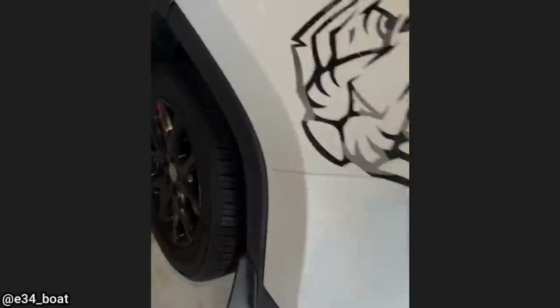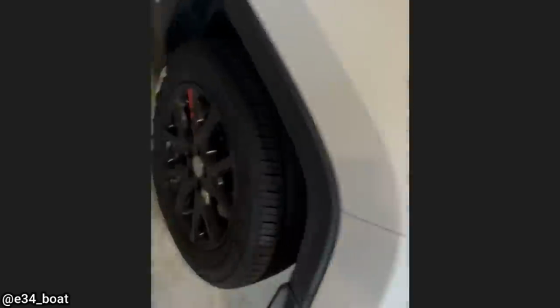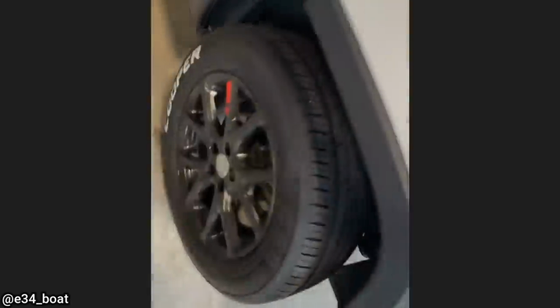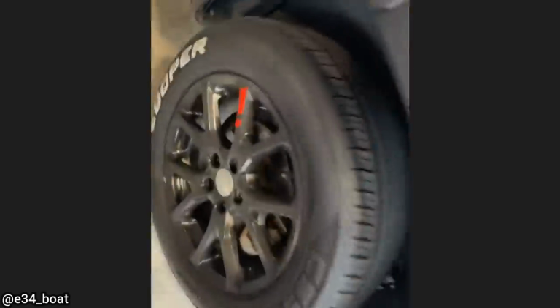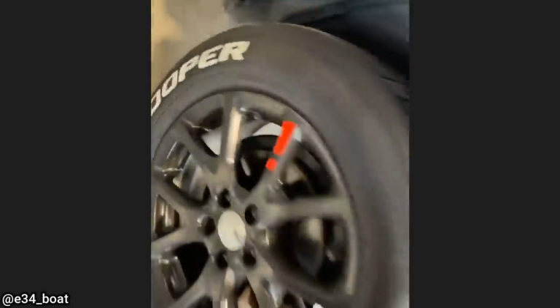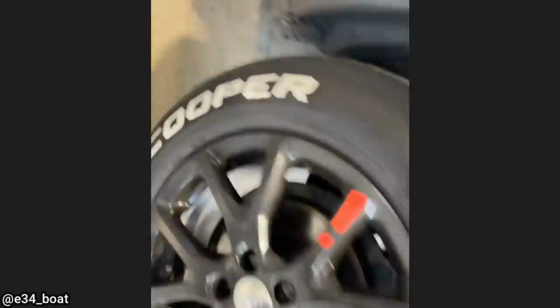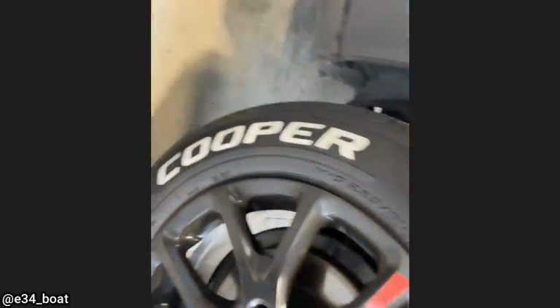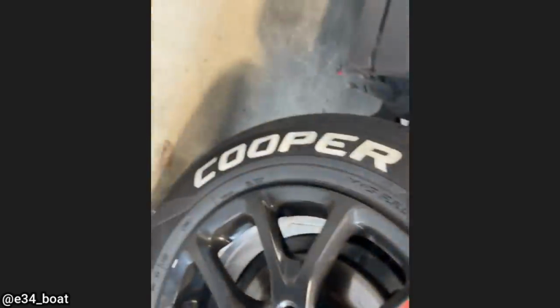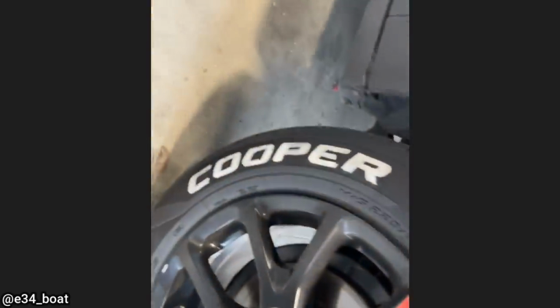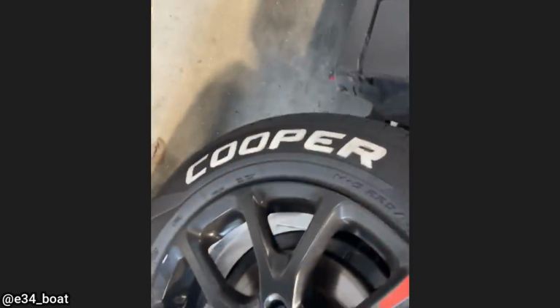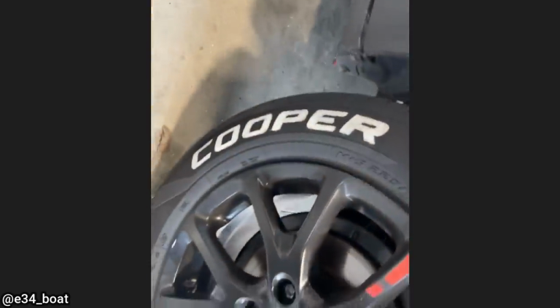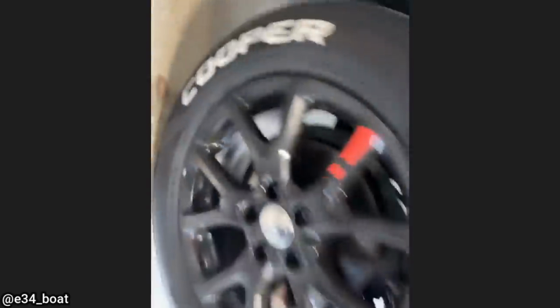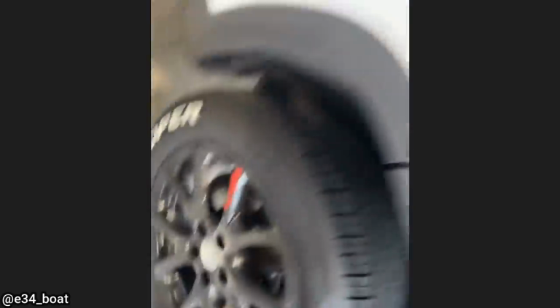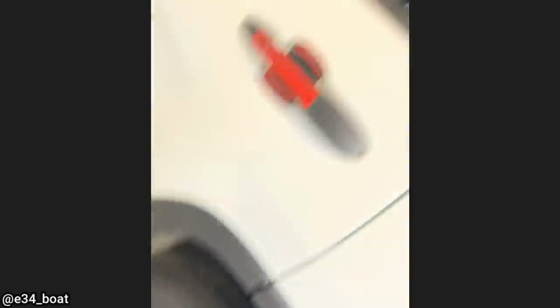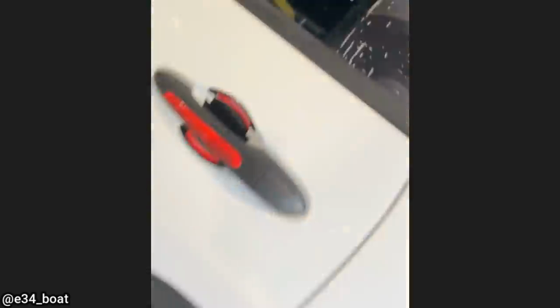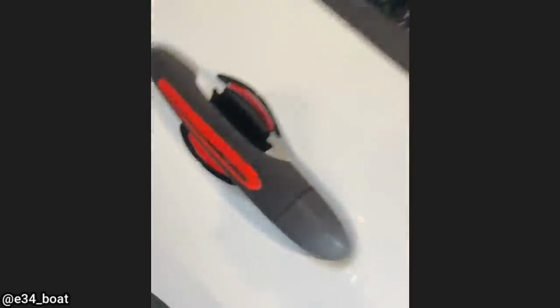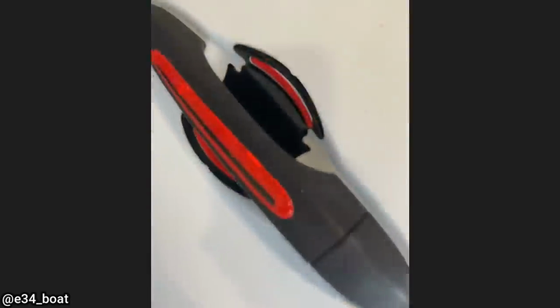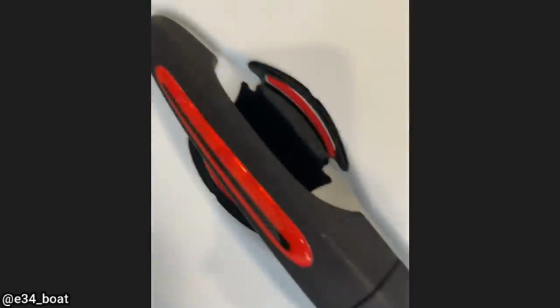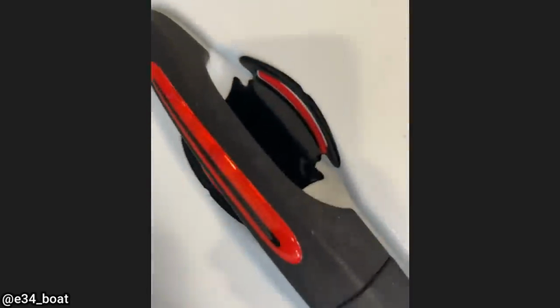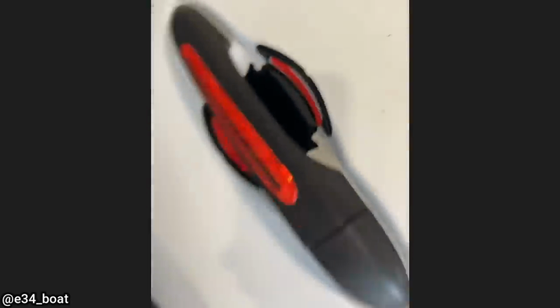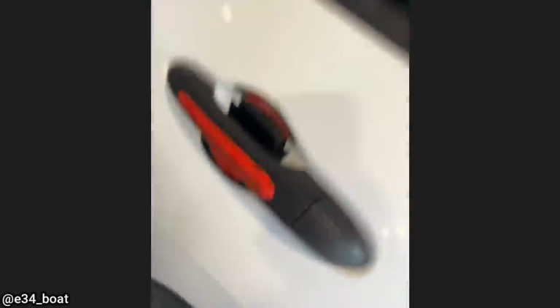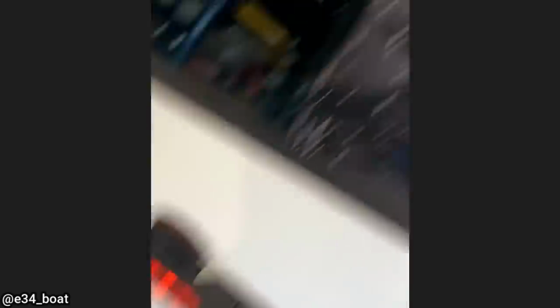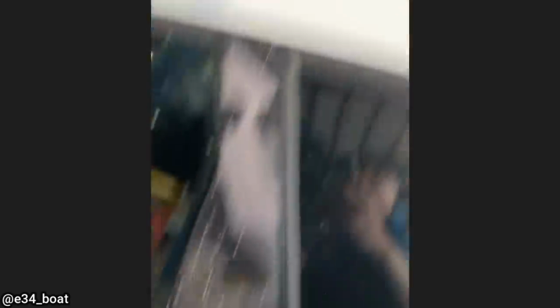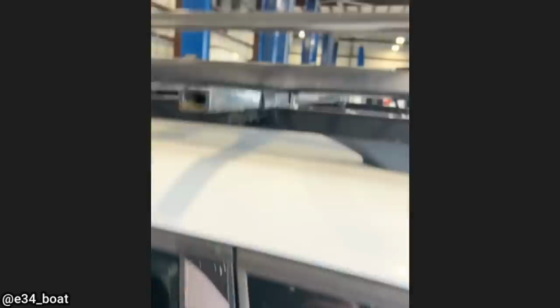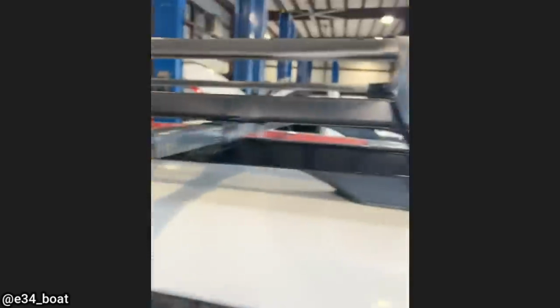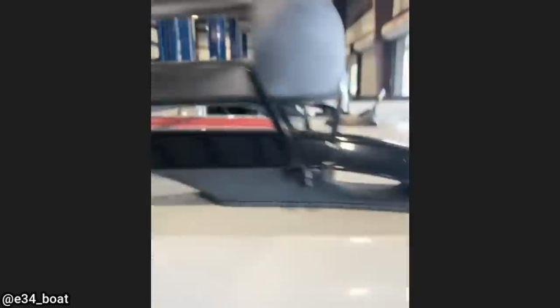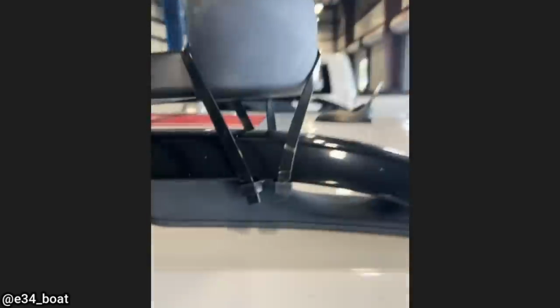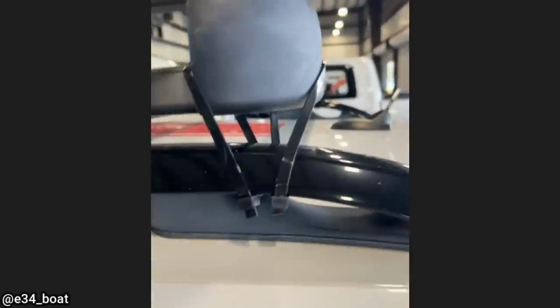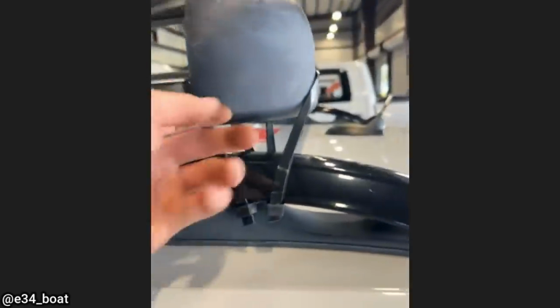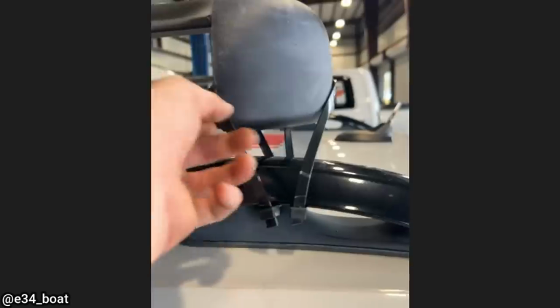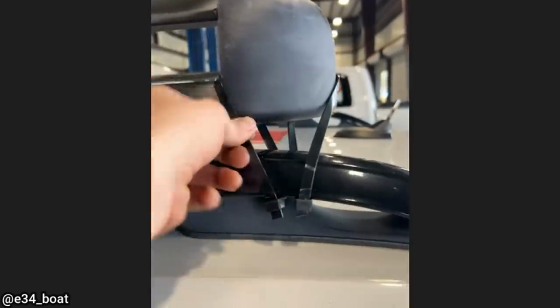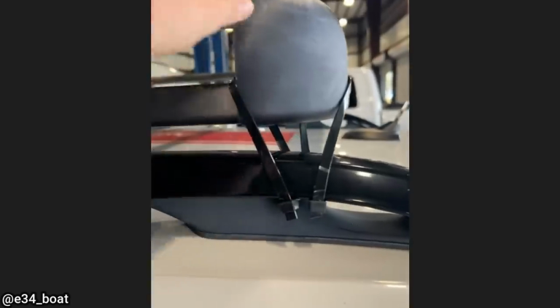This Jeep just came in for a service and had some interesting modifications done to it. The technician also noticed the roof rack was only held on with zip ties.